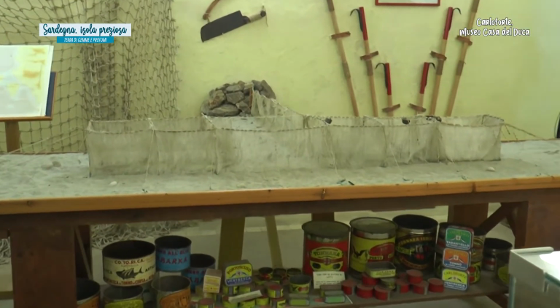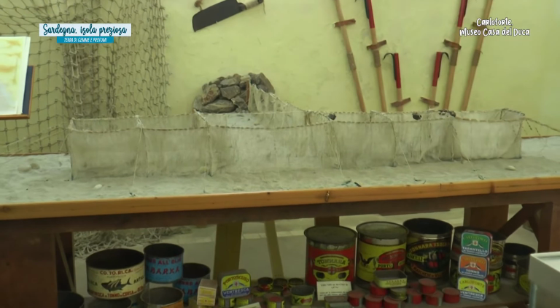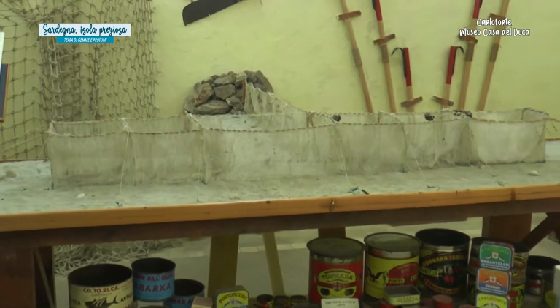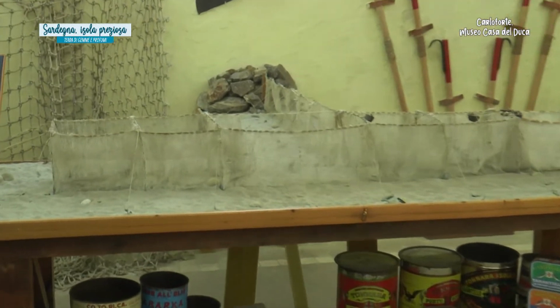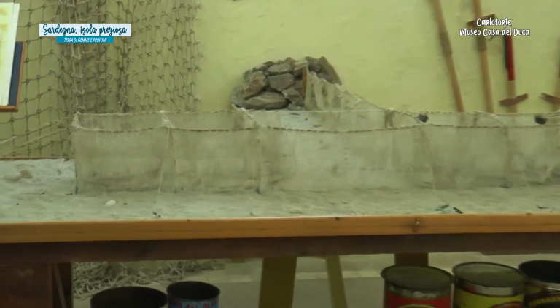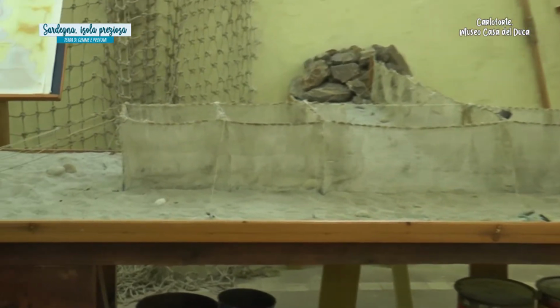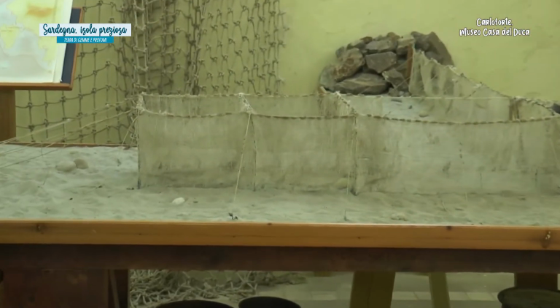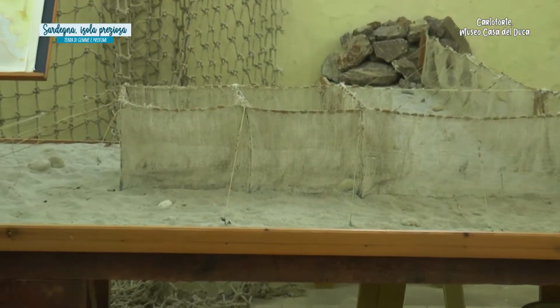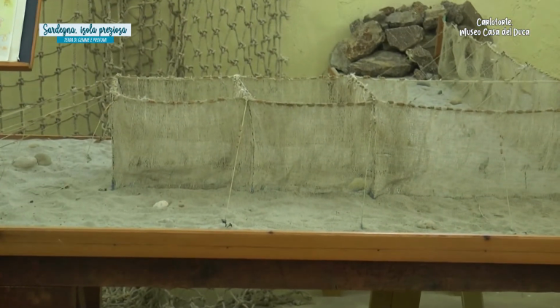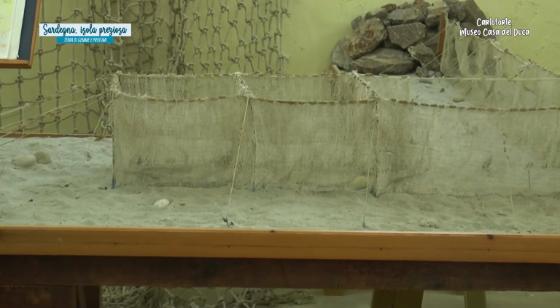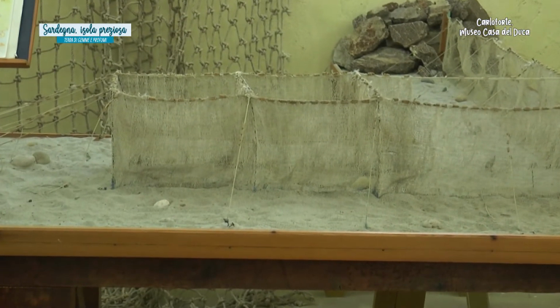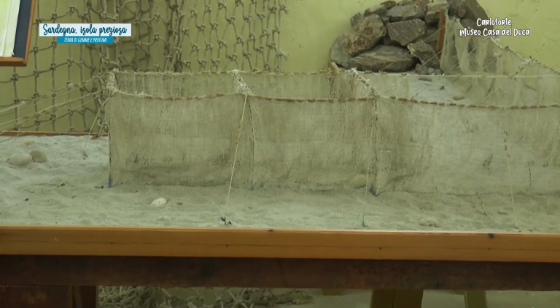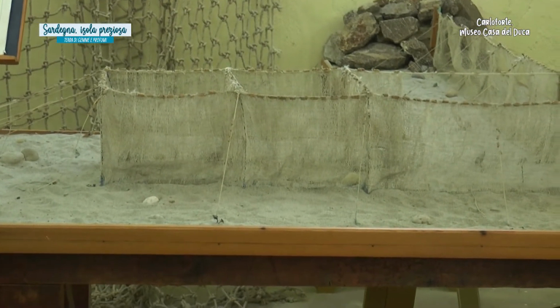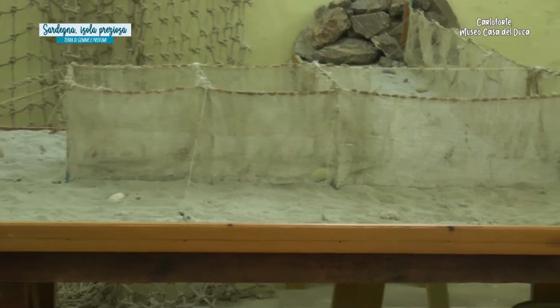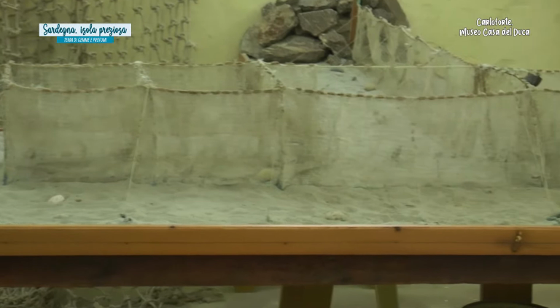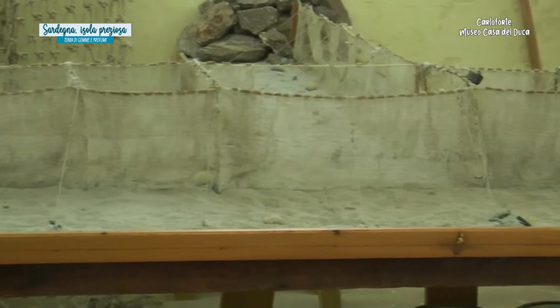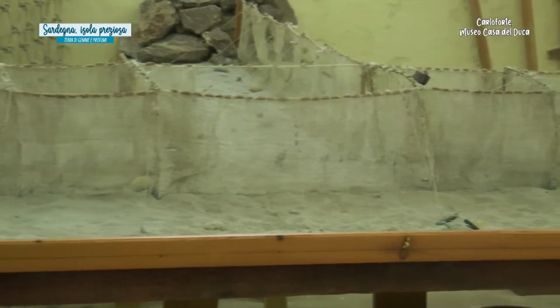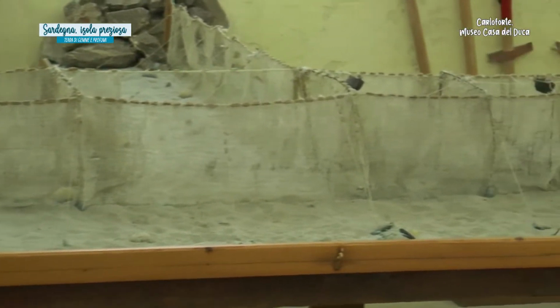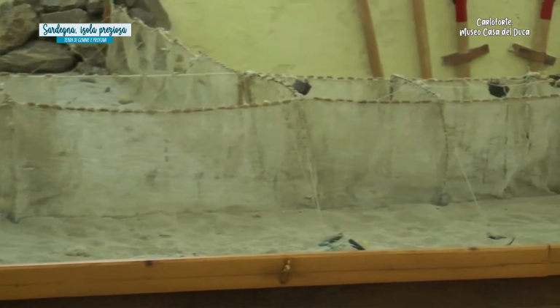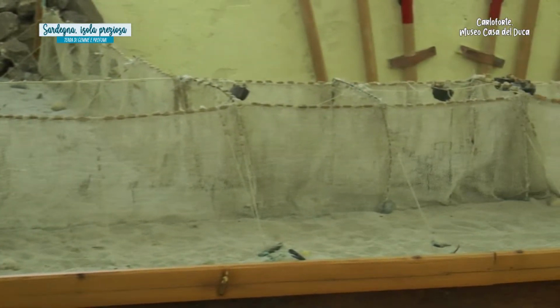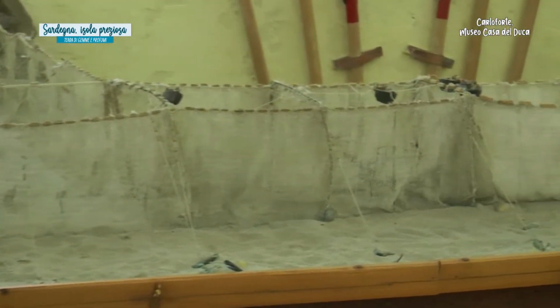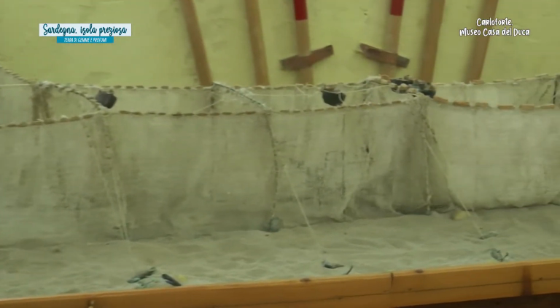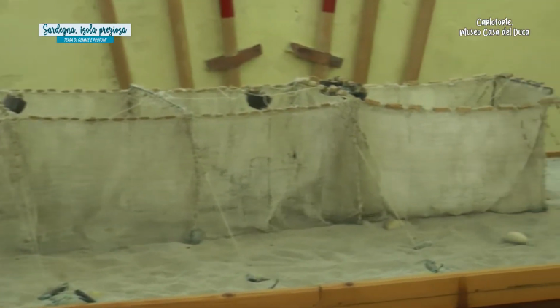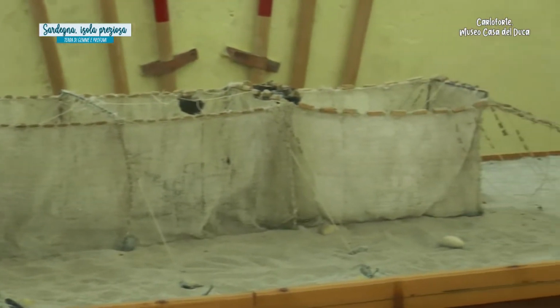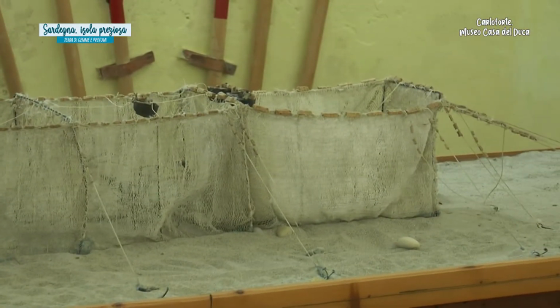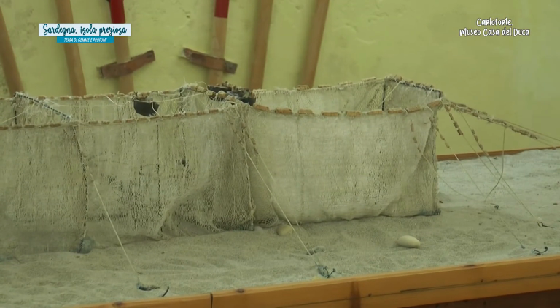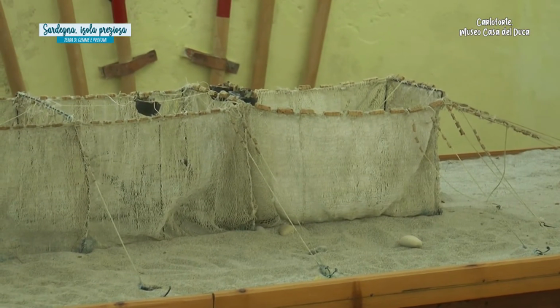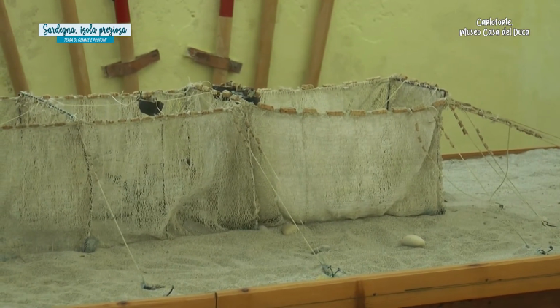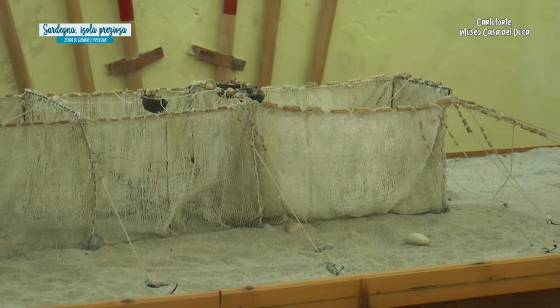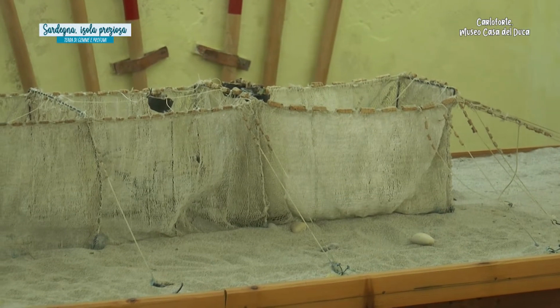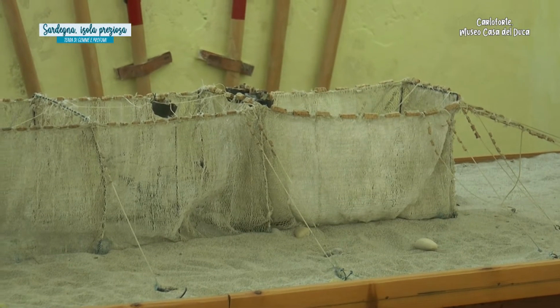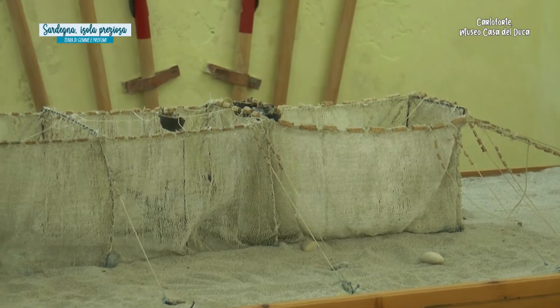La tonnara è tra l'altro l'unica in Italia che pesca in questo modo, cioè la tonnara fissa. È l'unica nel Mediterraneo ancora attiva, e la nostra.